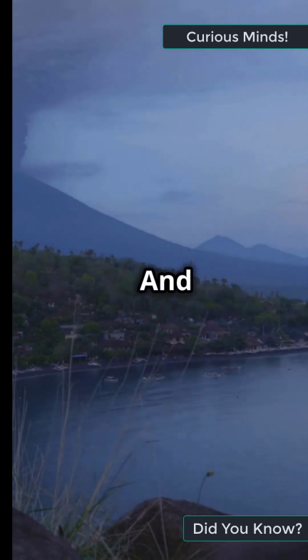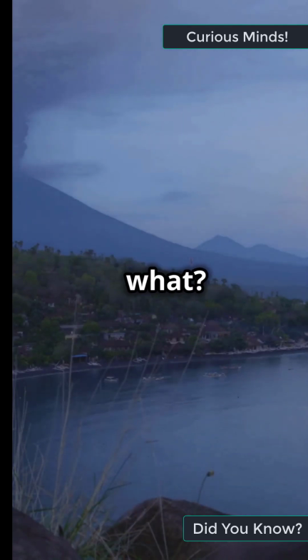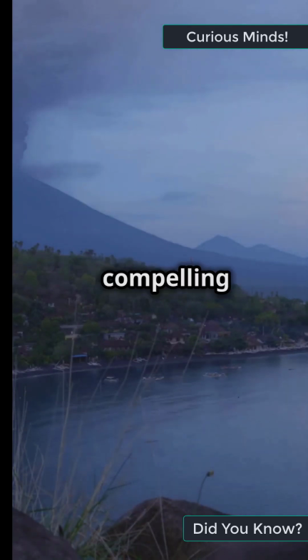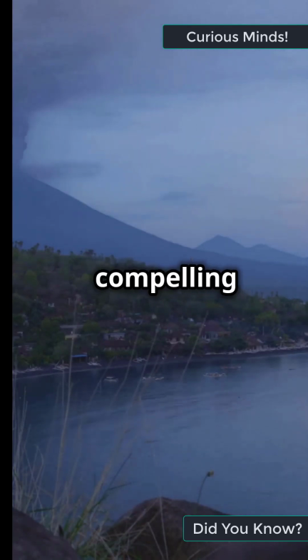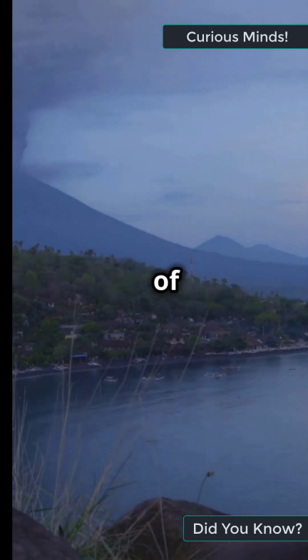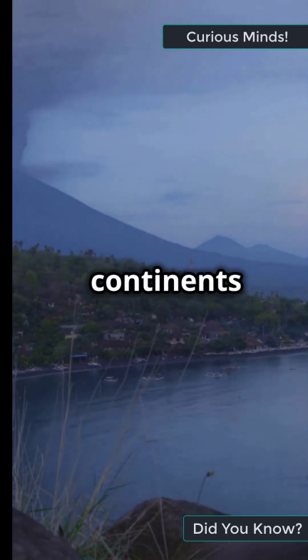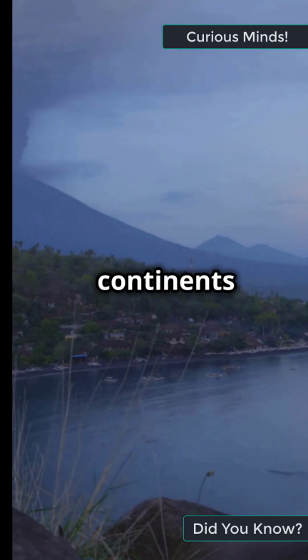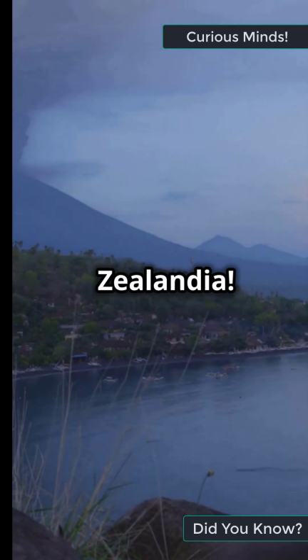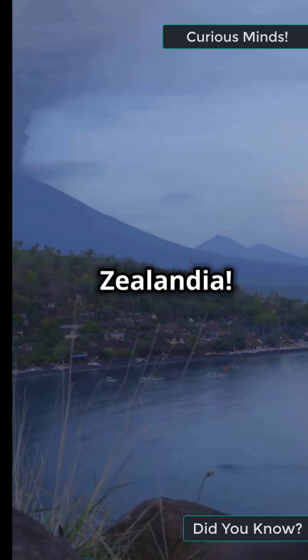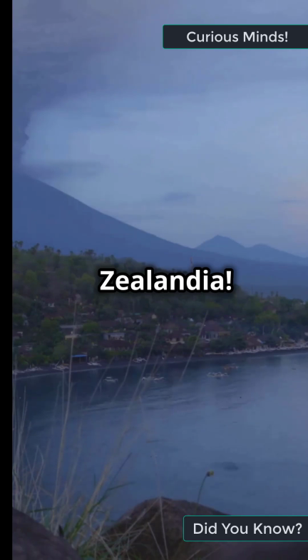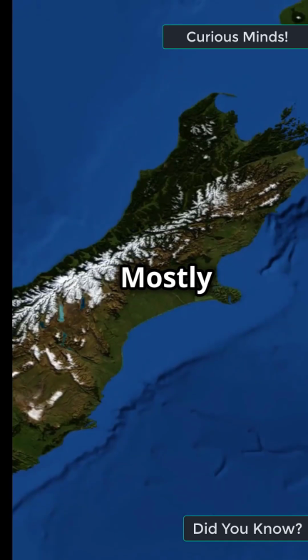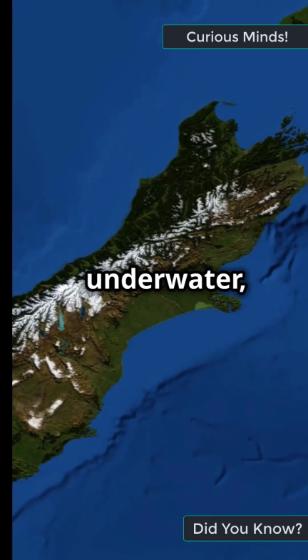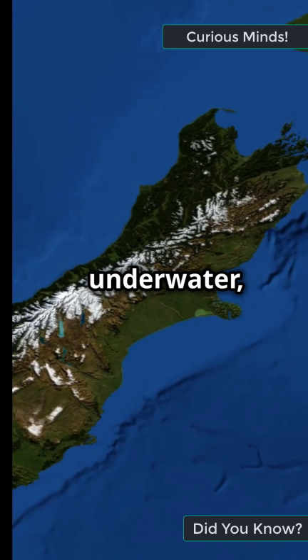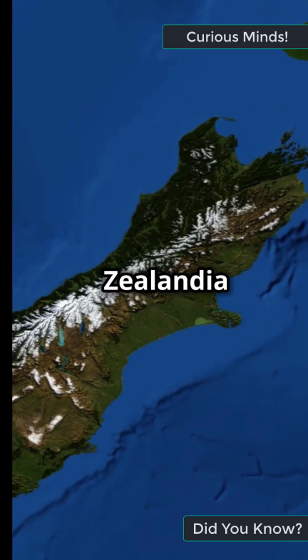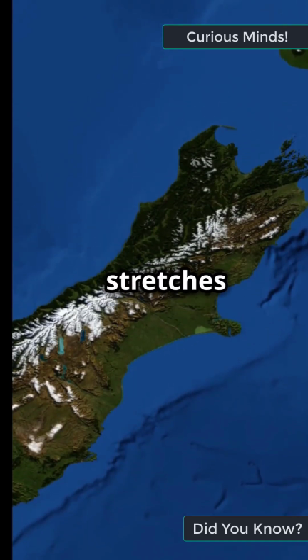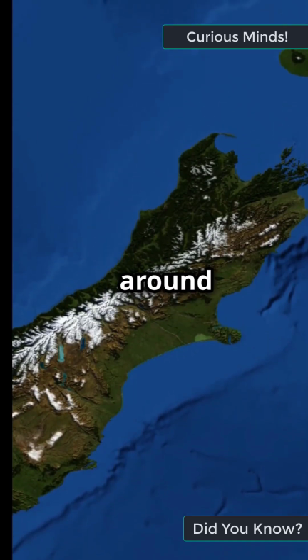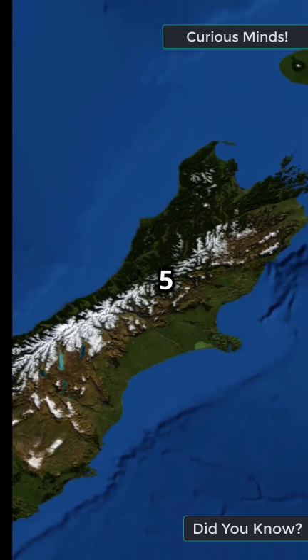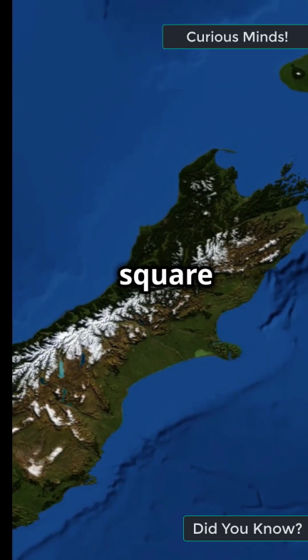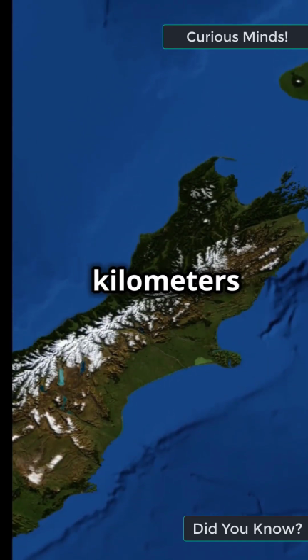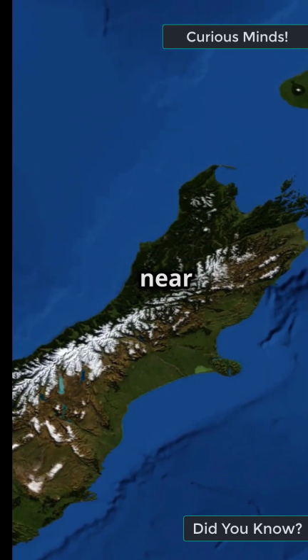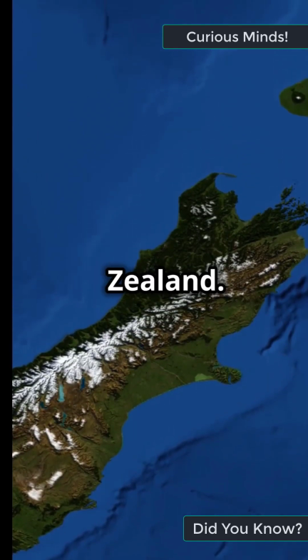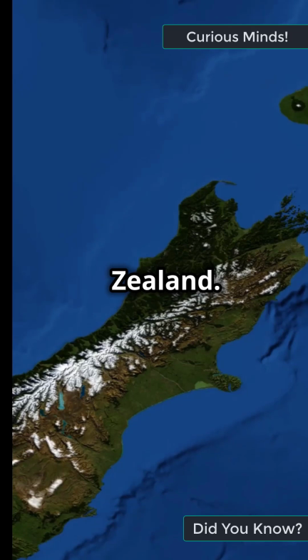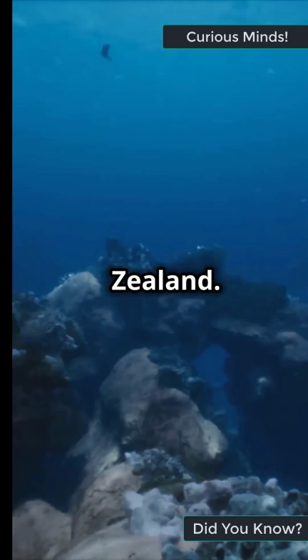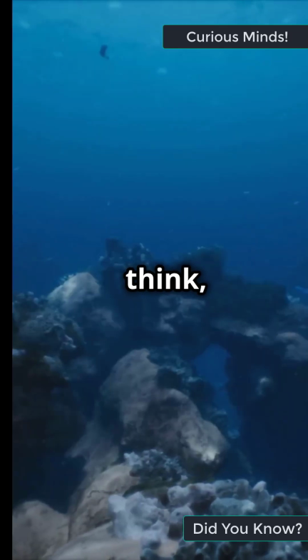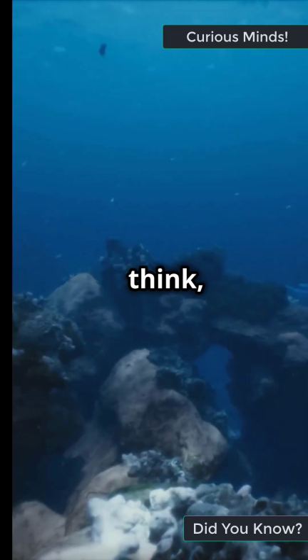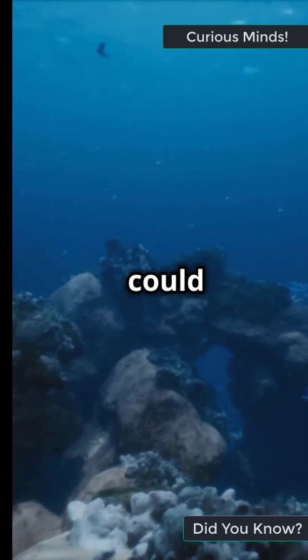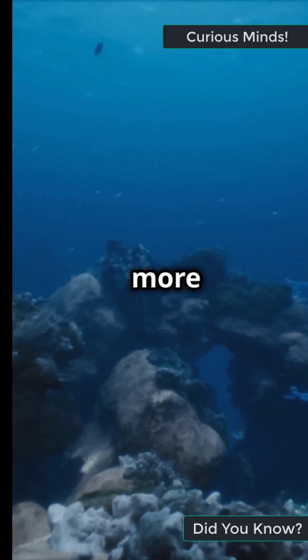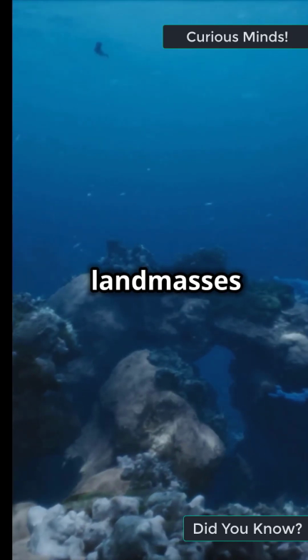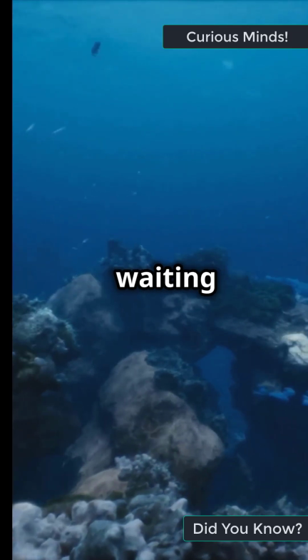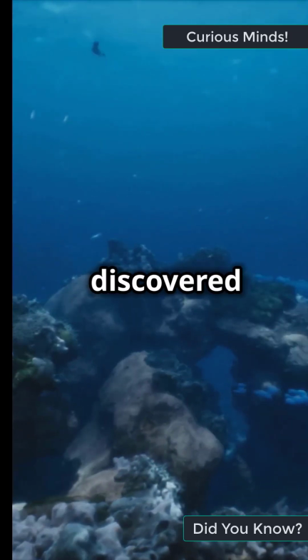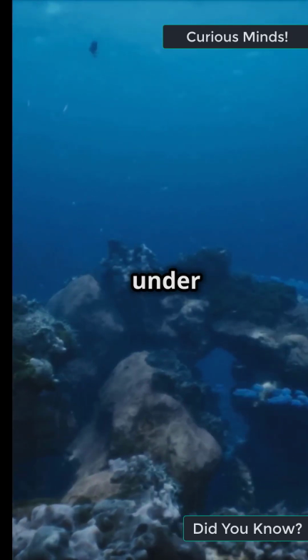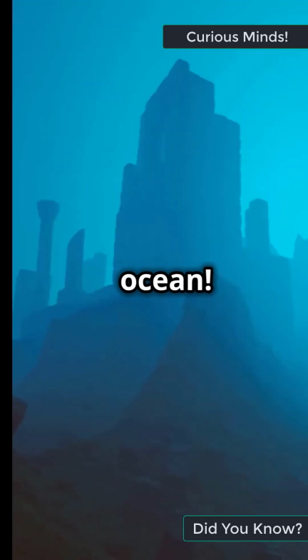And guess what — there's compelling evidence of hidden continents like Zealandia. Mostly underwater, Zealandia stretches around 5 million square kilometers near New Zealand. Just think, there could be more land masses waiting to be discovered under the ocean.